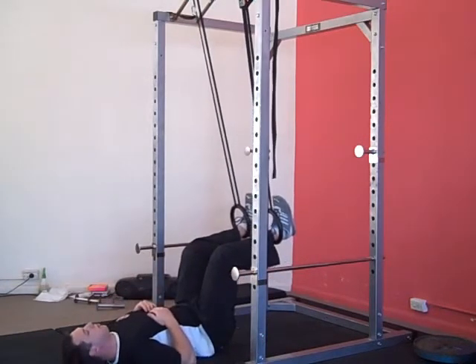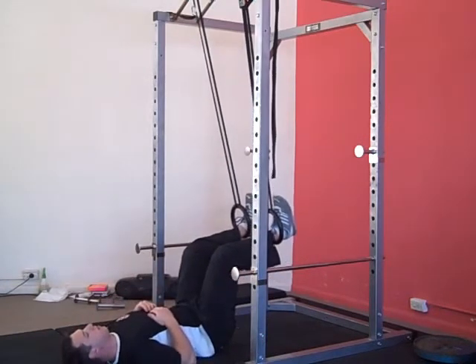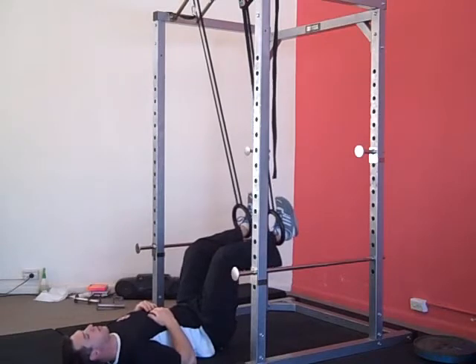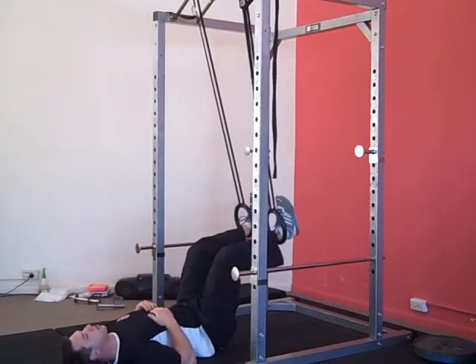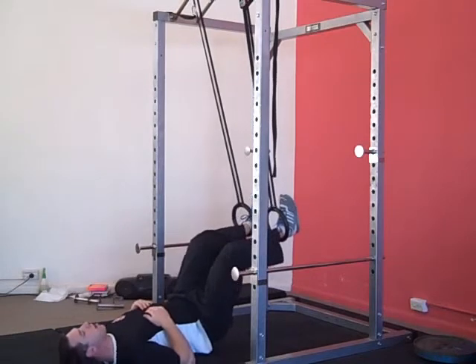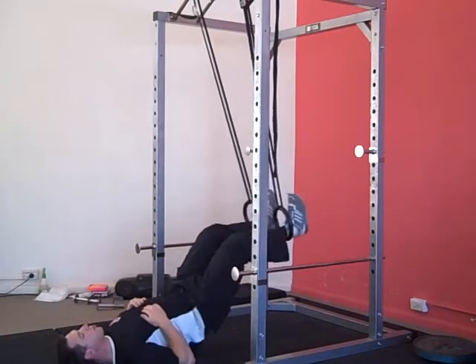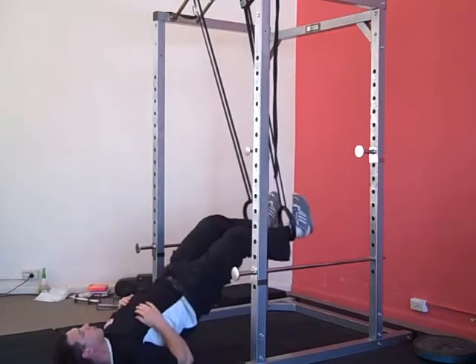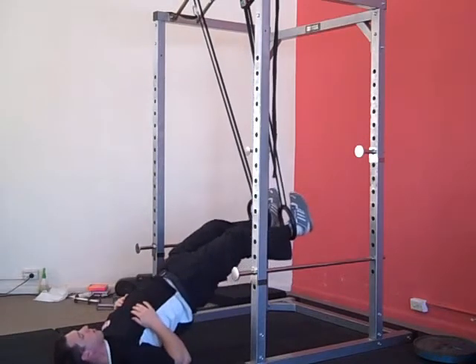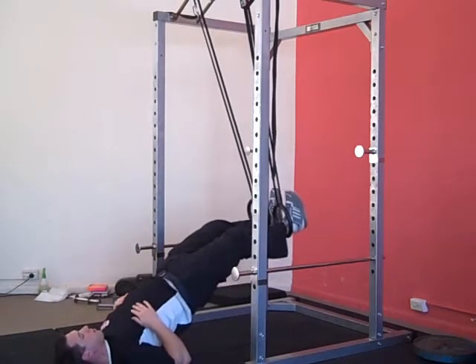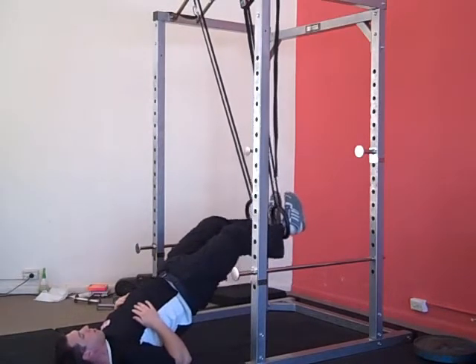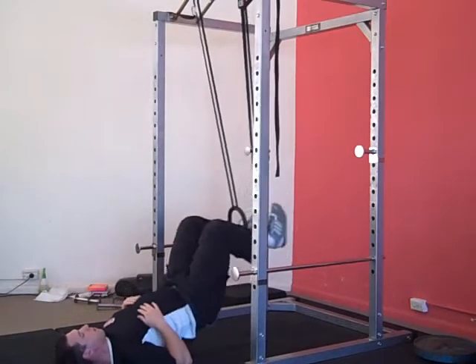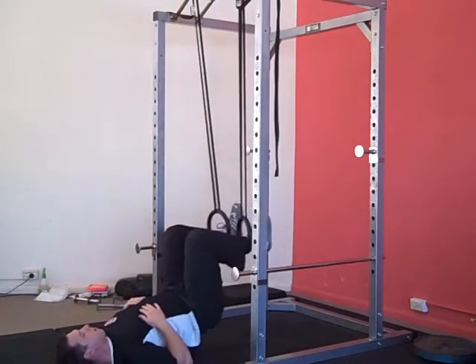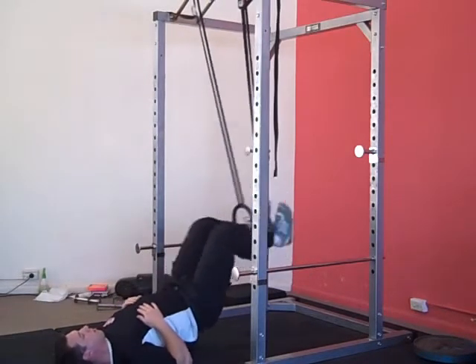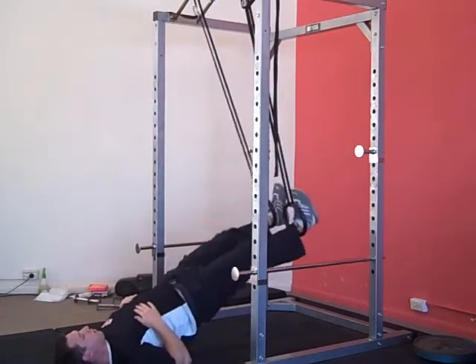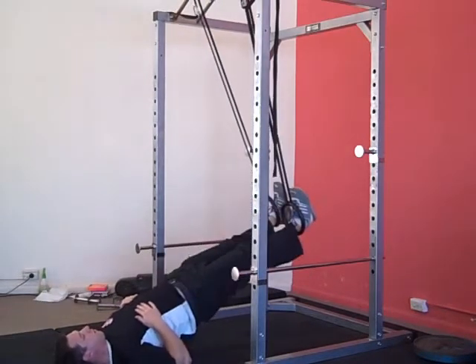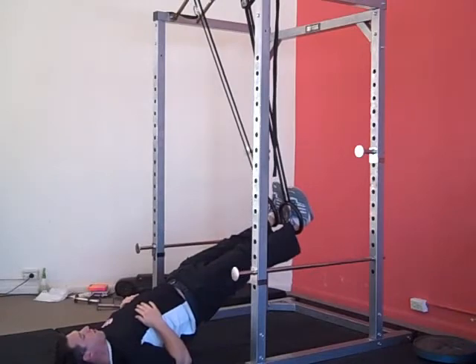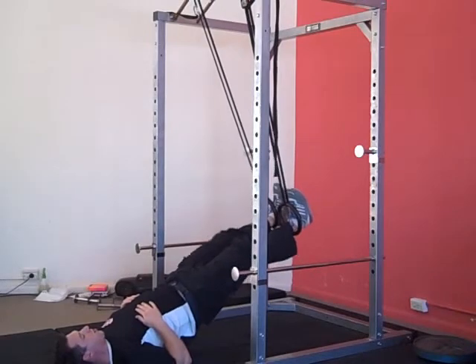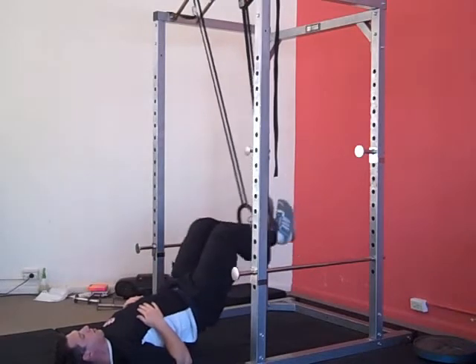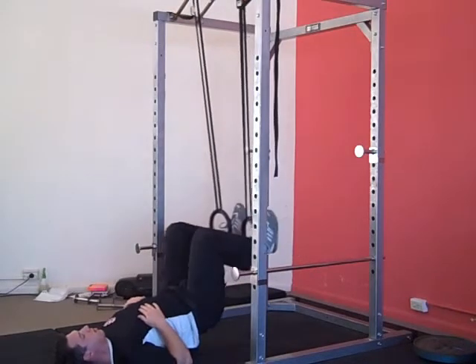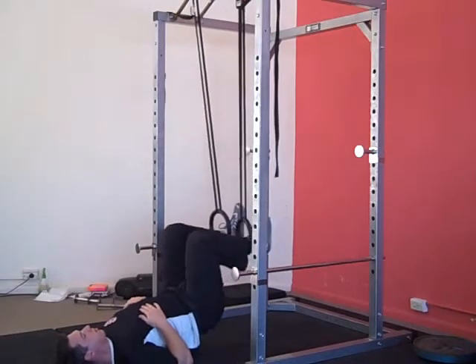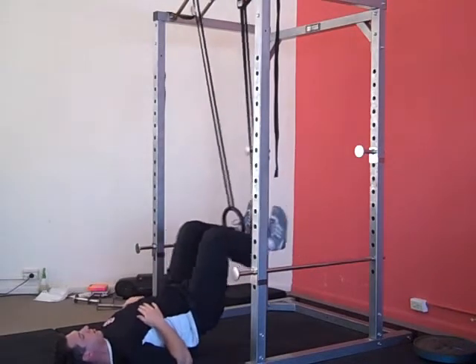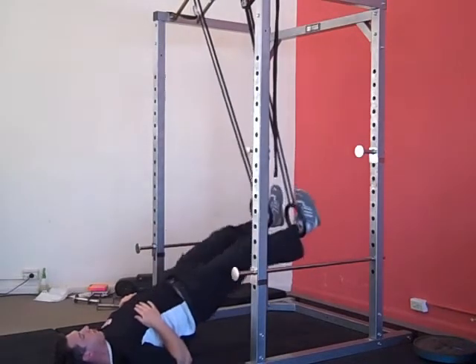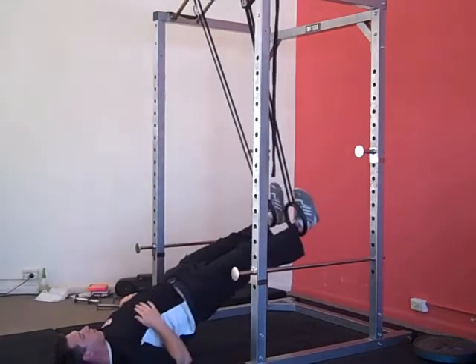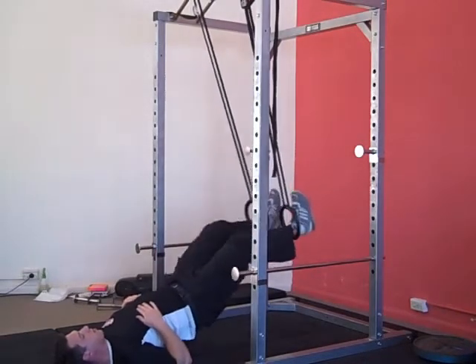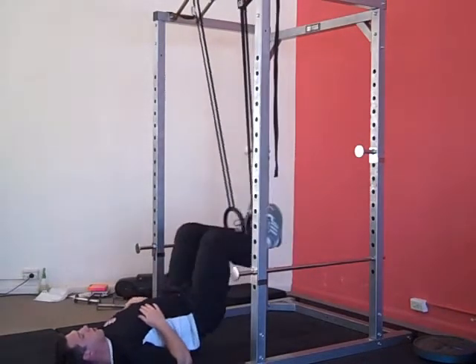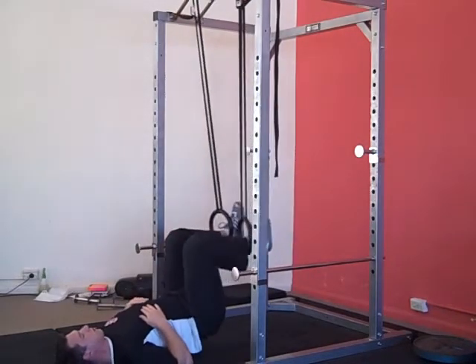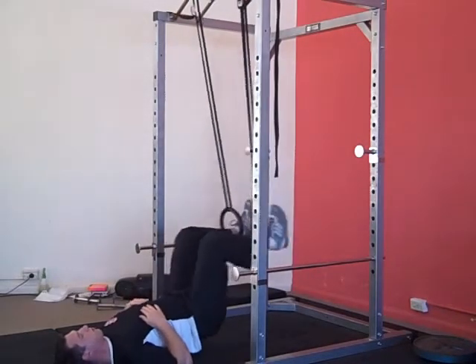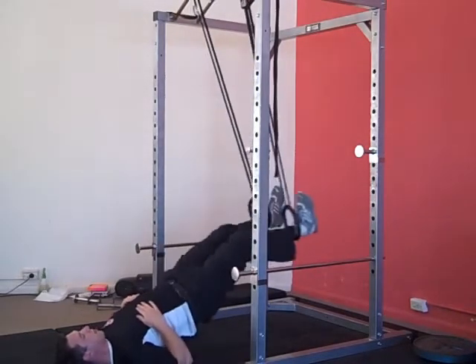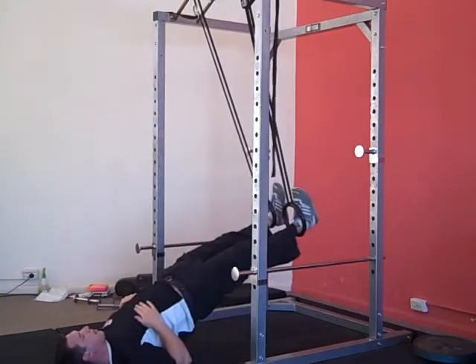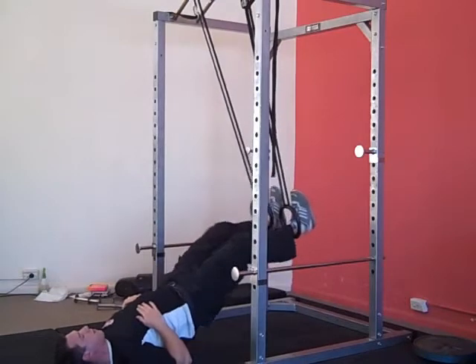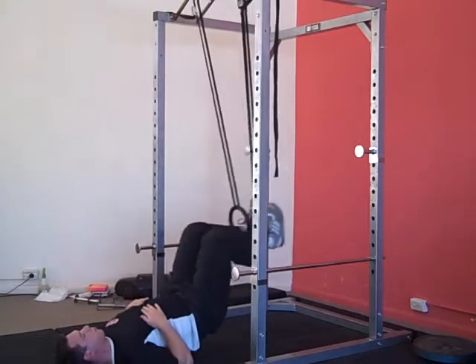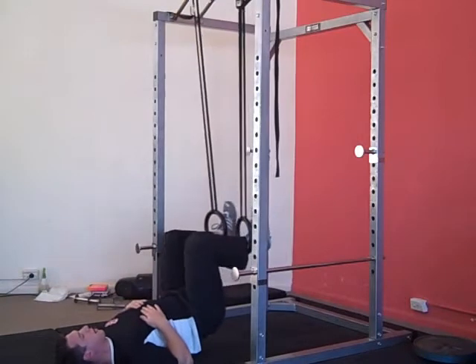Now you lift your hips up so that you're right up on your shoulders. Then move between 45 degrees and 90 degrees, really pushing the hips up as you push away.